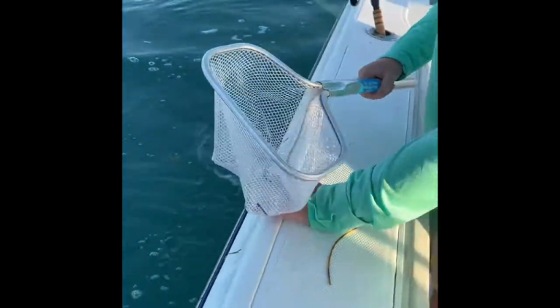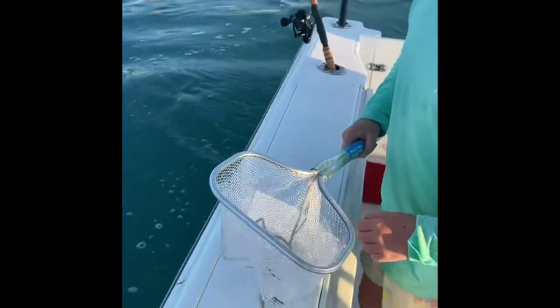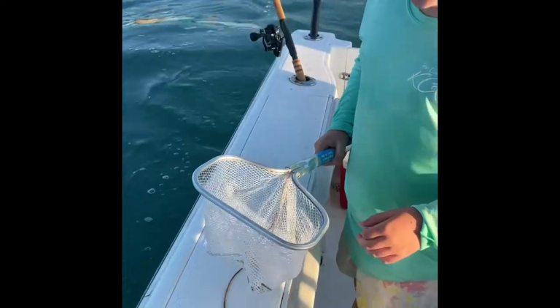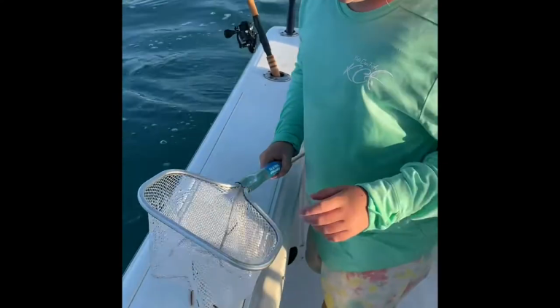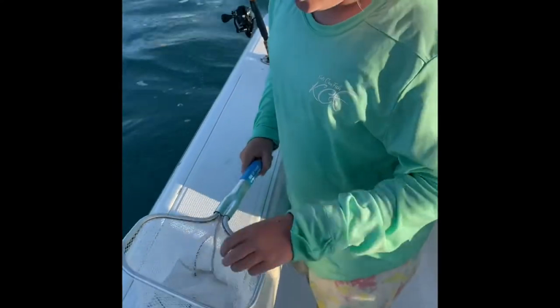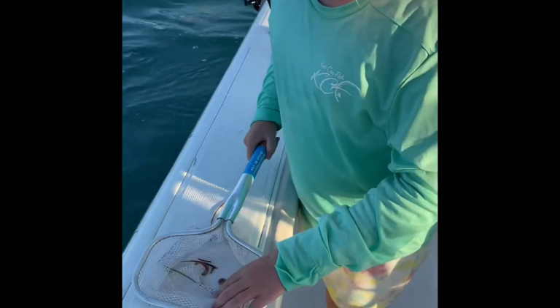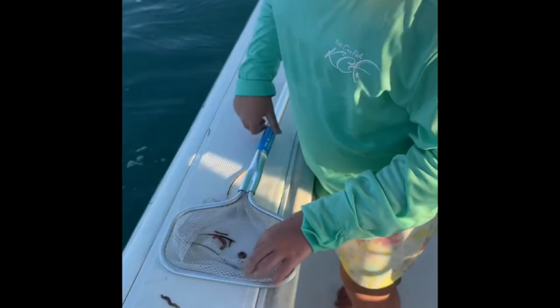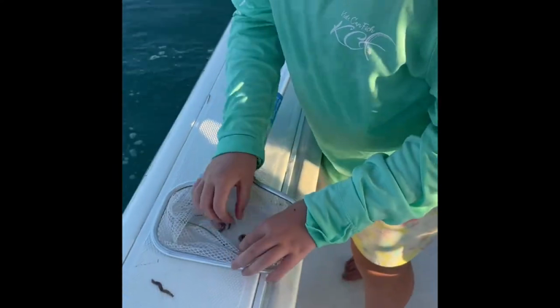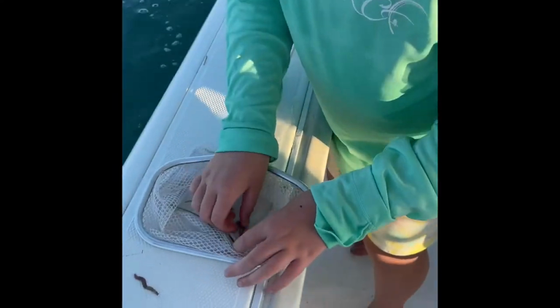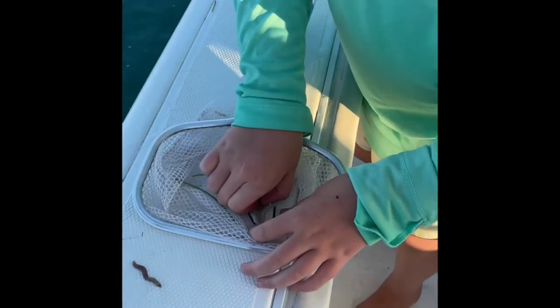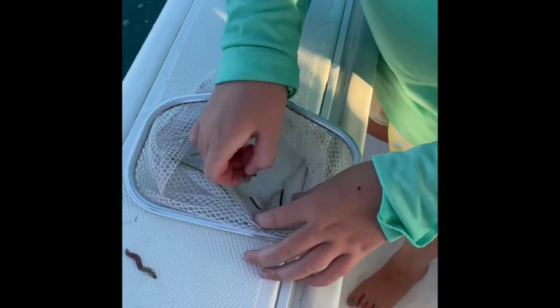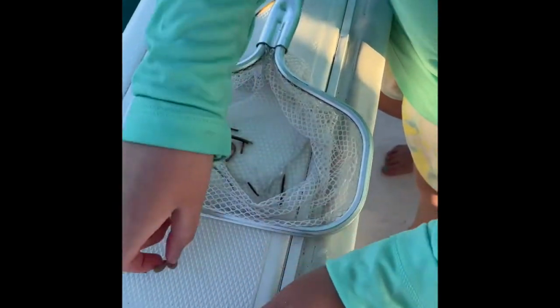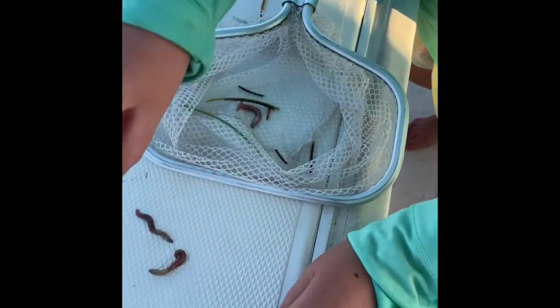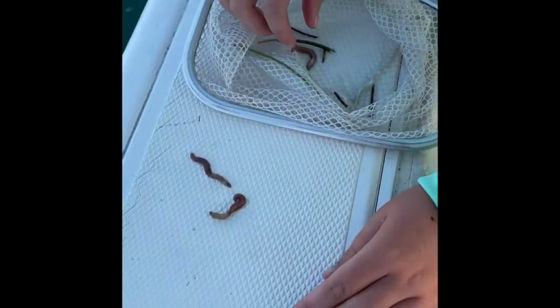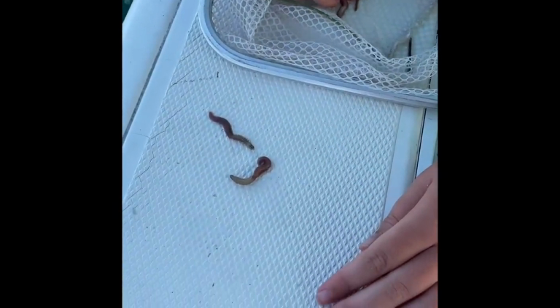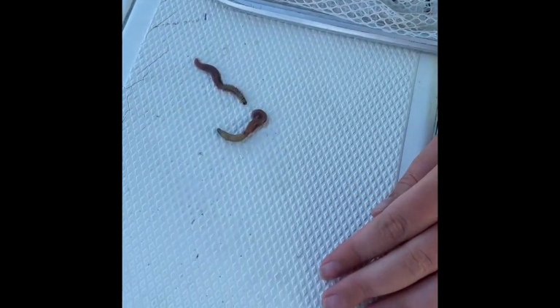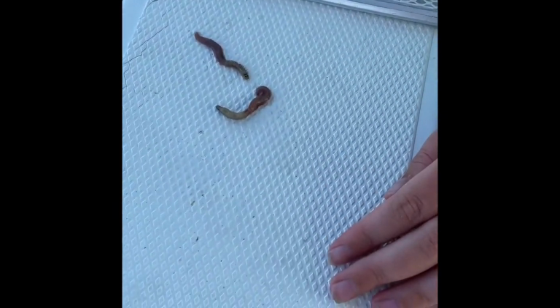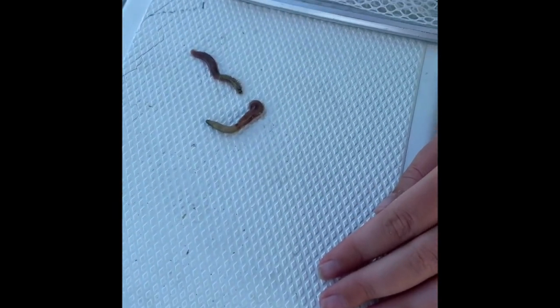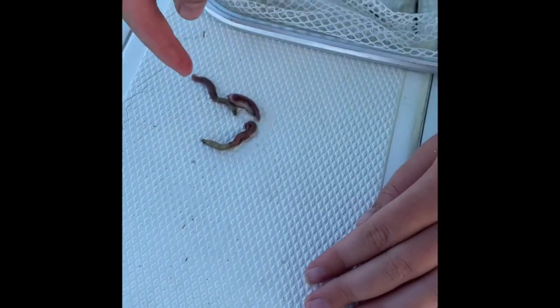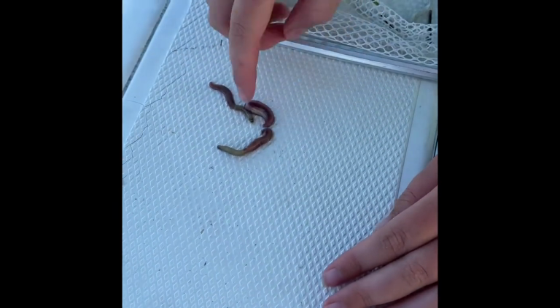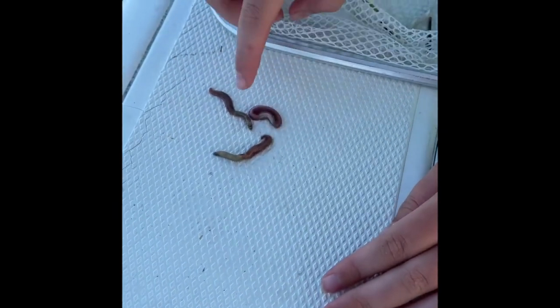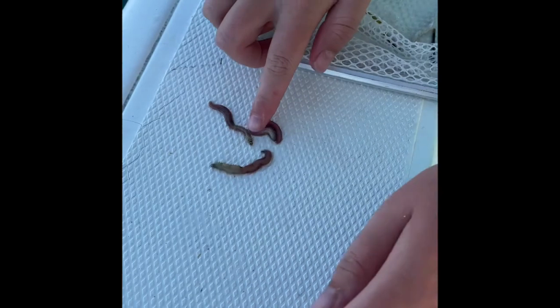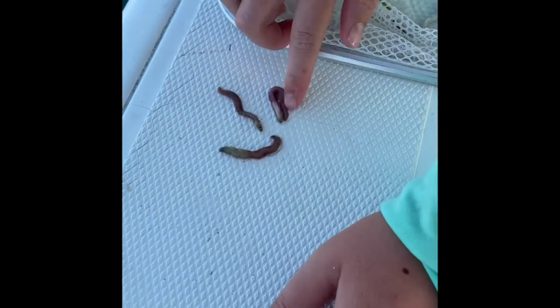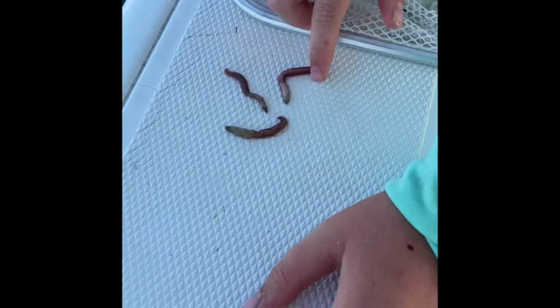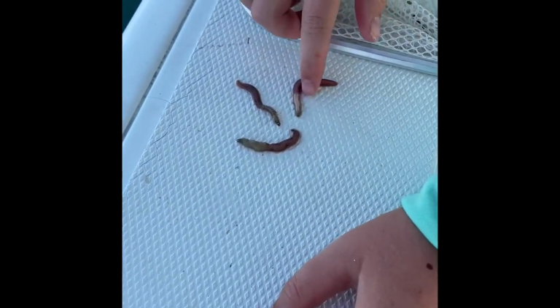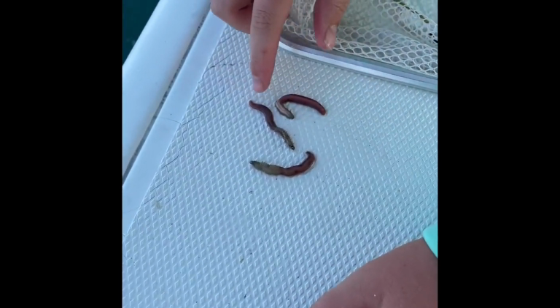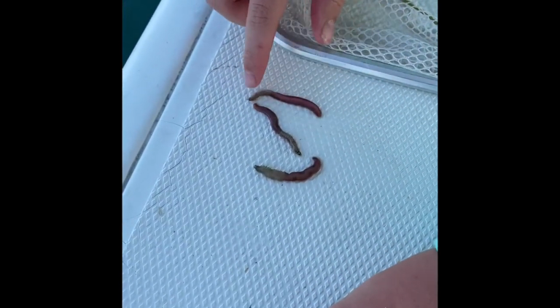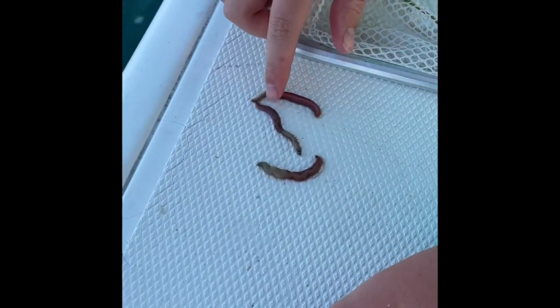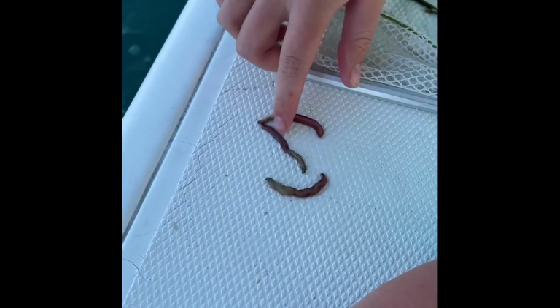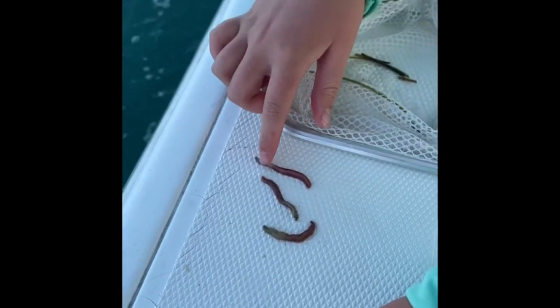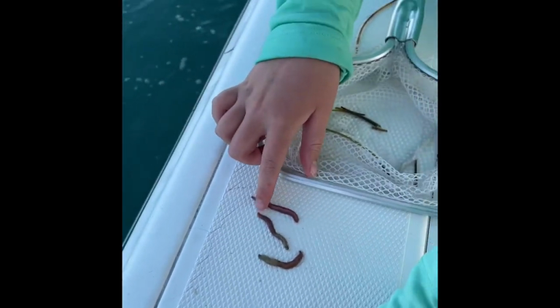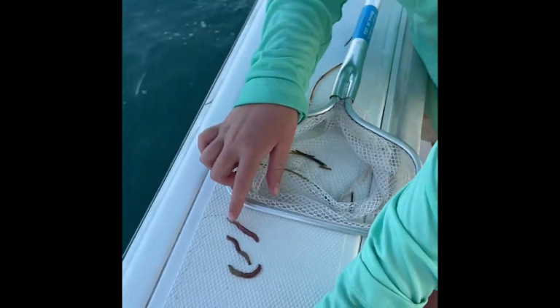So they're just like these really weird — oh, I caught two of them, actually. There's this one, and there's this one too. They're really weird. There's a lot of them, and they're just like worms.